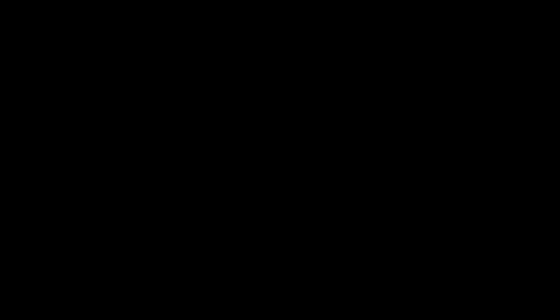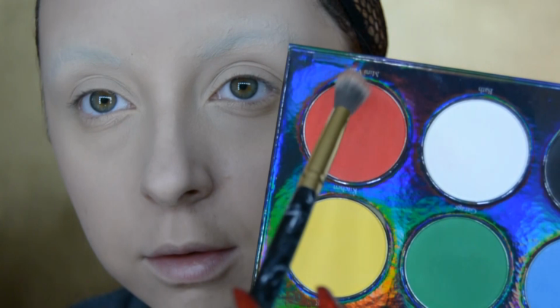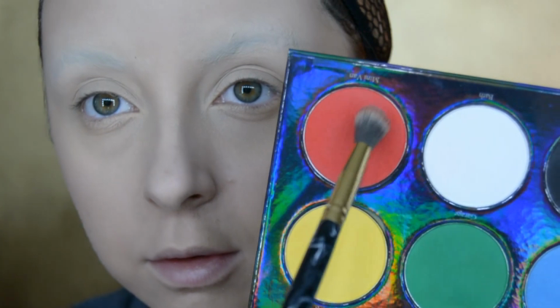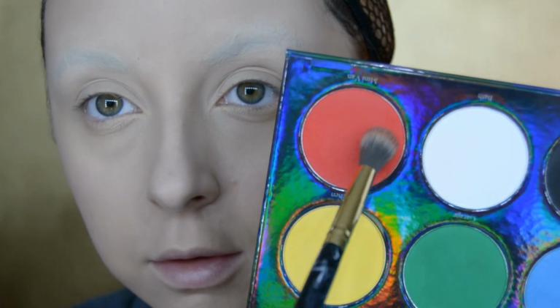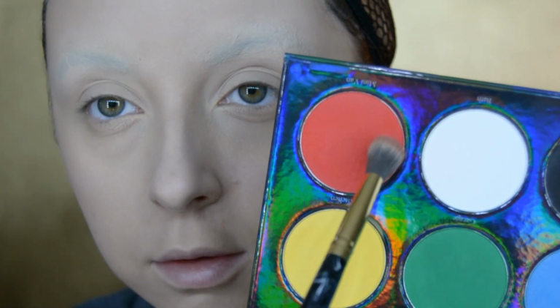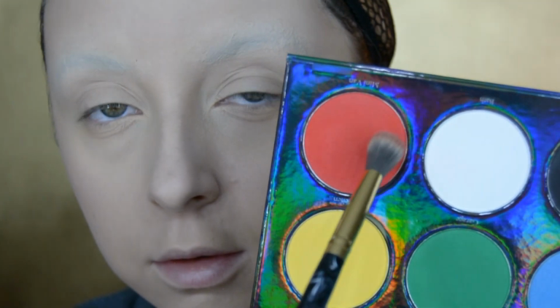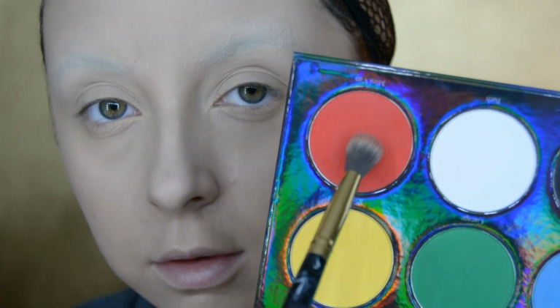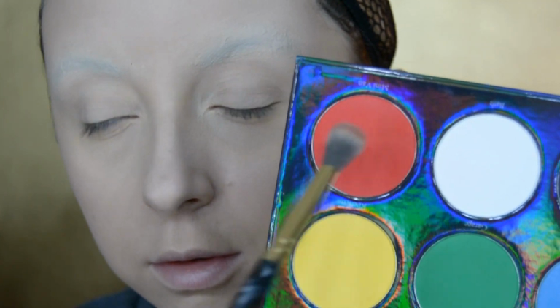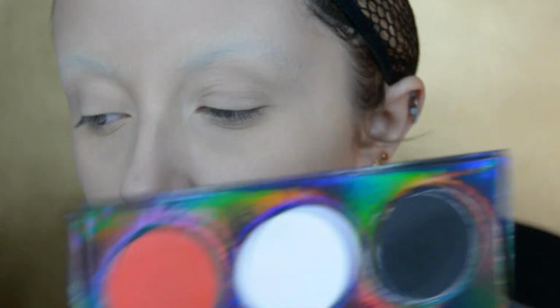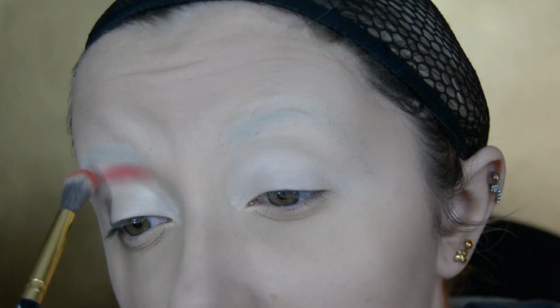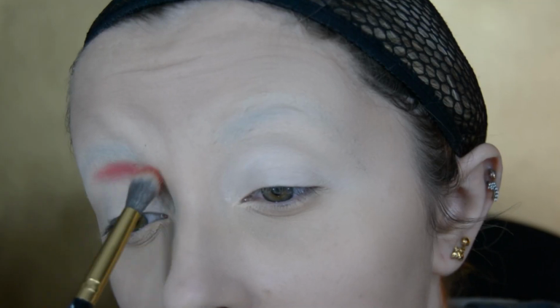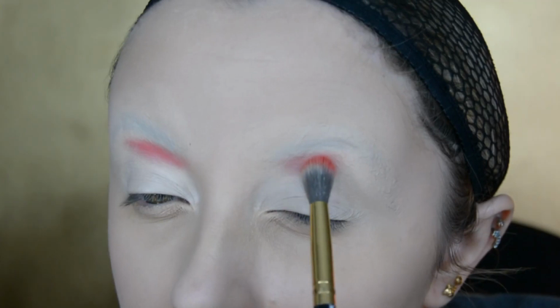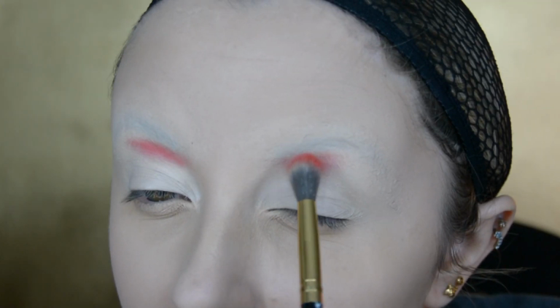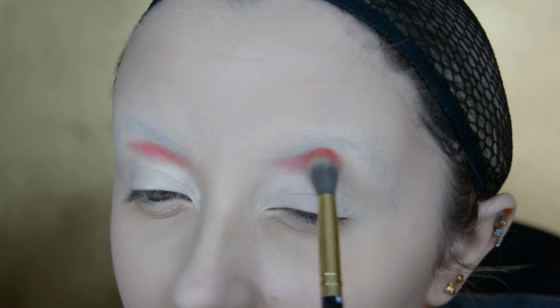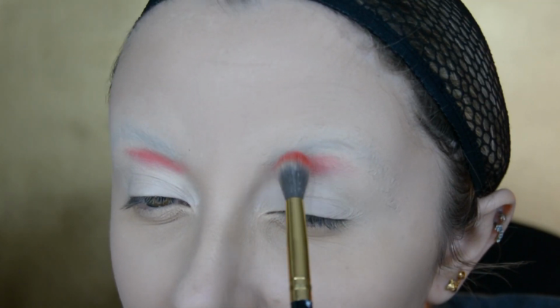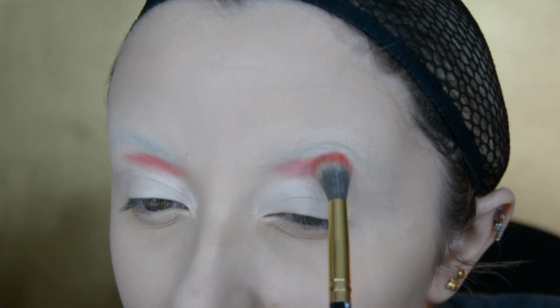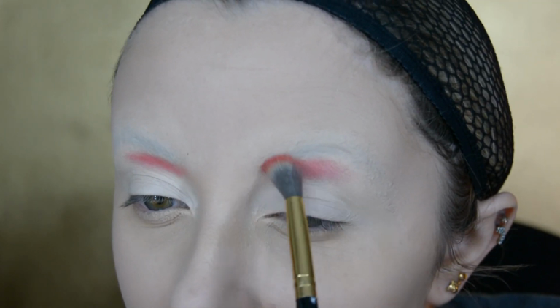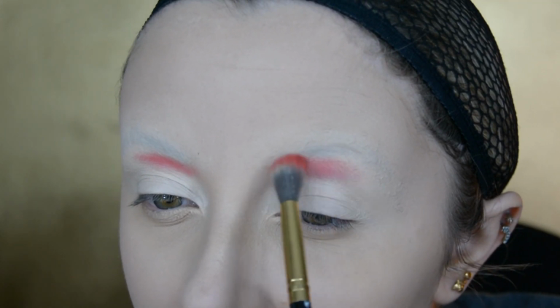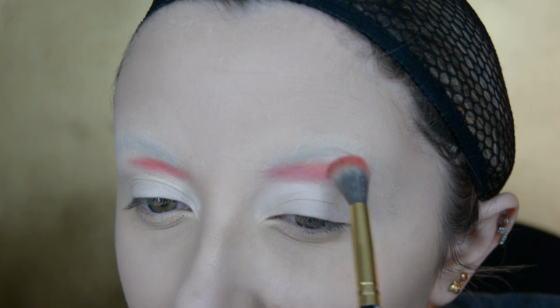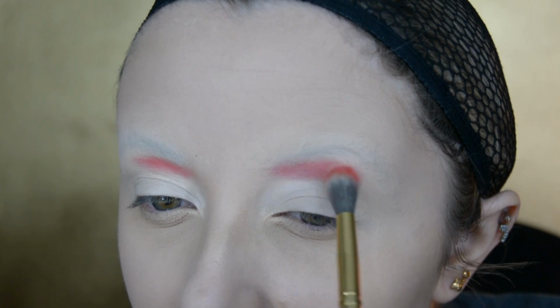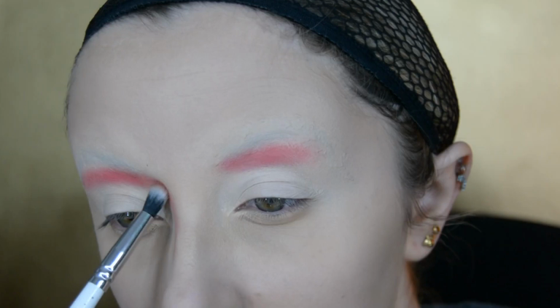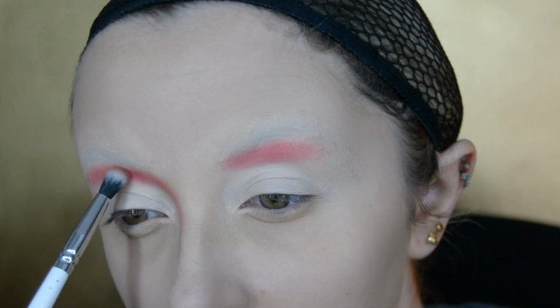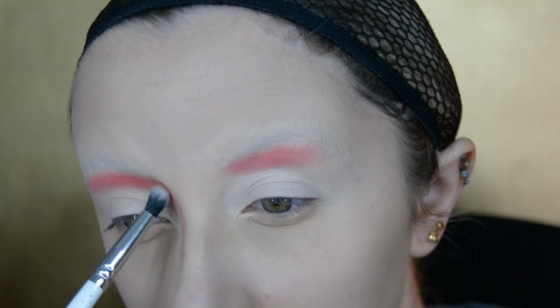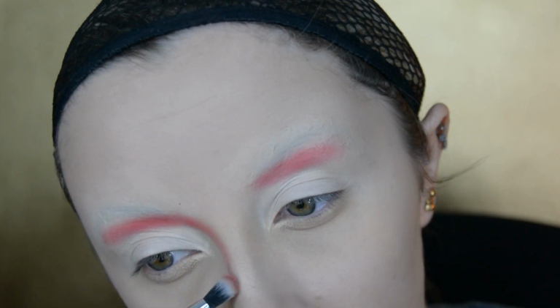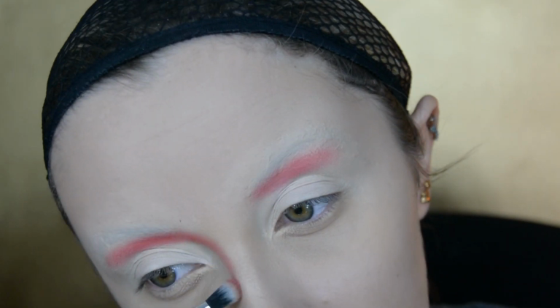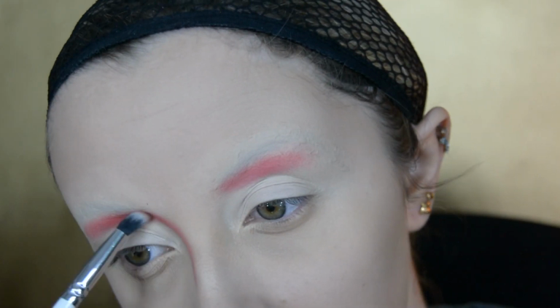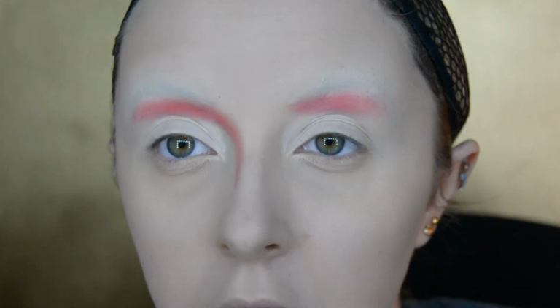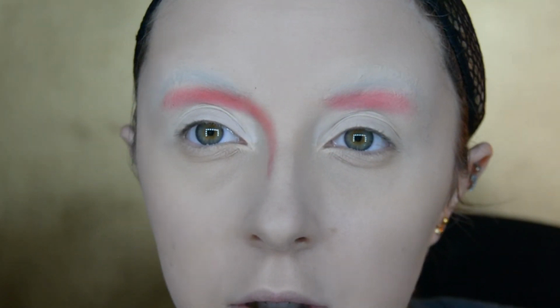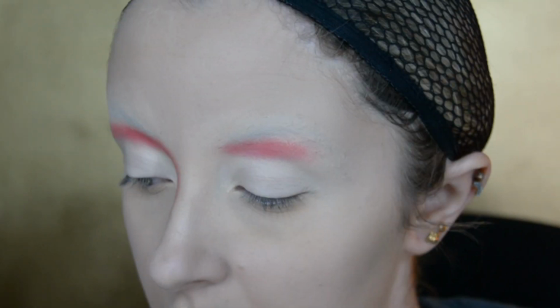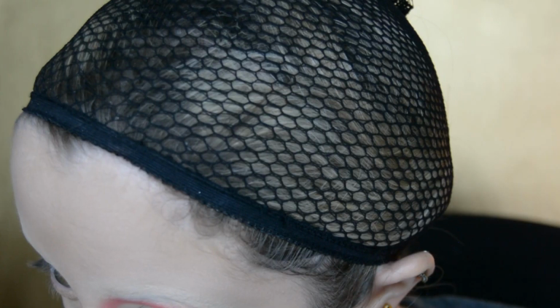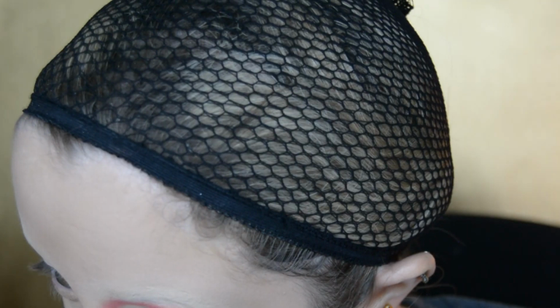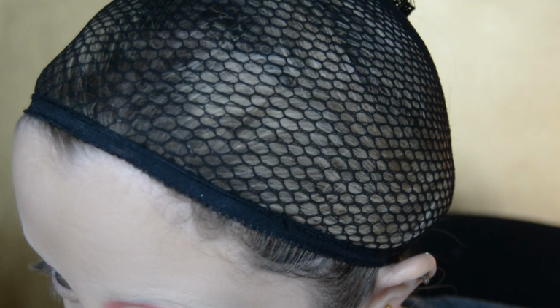Hello and welcome to day 14 out of my 25 days of Christmas. Today's look is a candy cane reindeer and I've already done my base and glued down my brows.